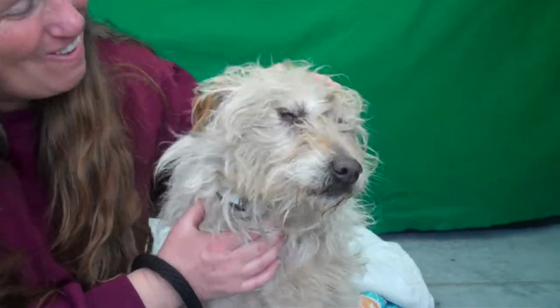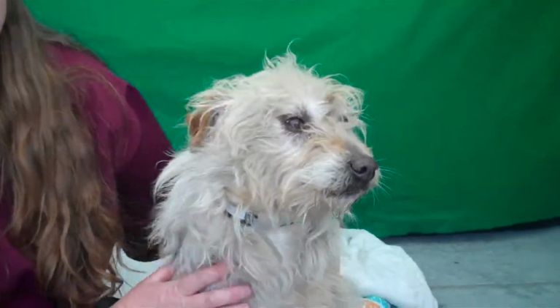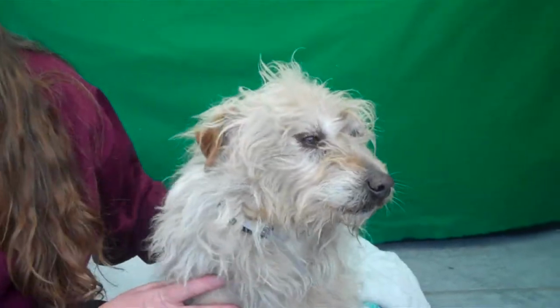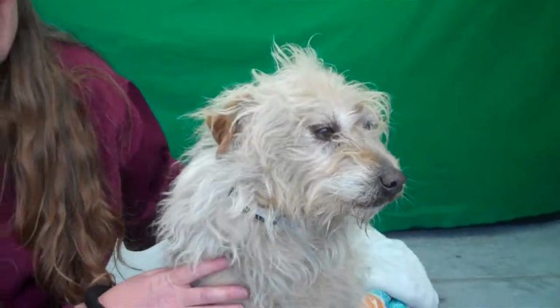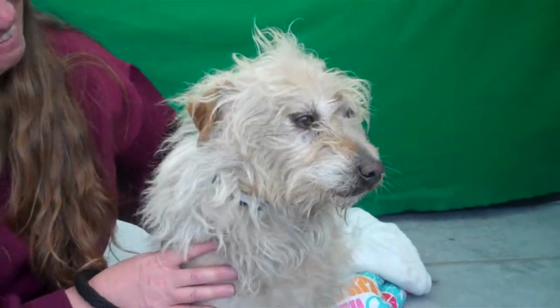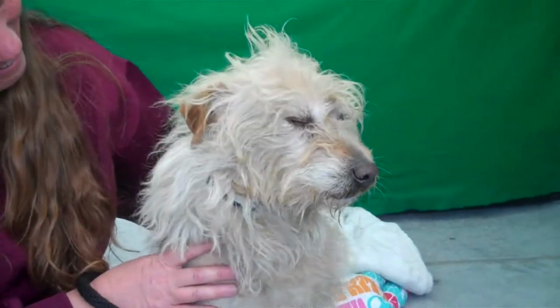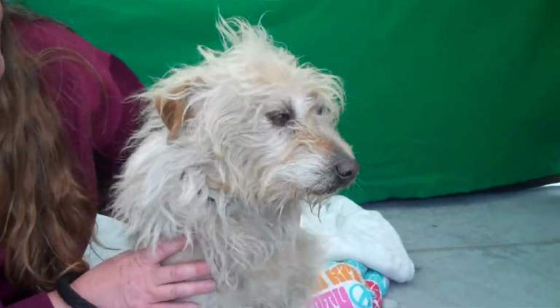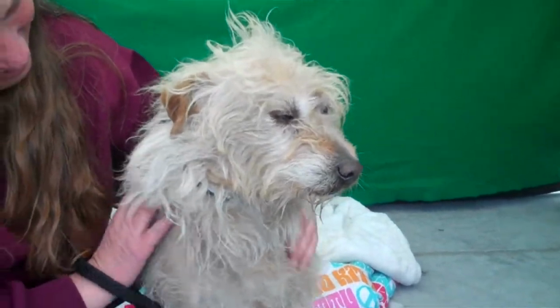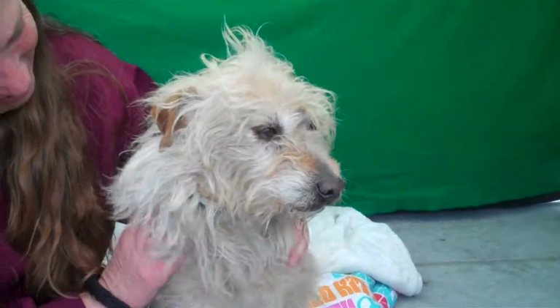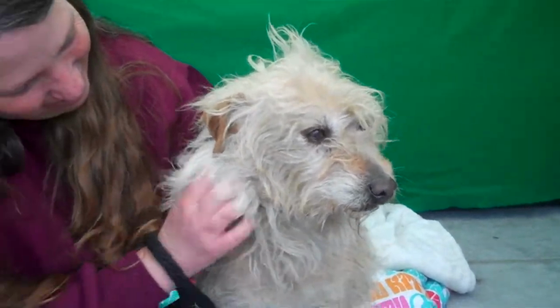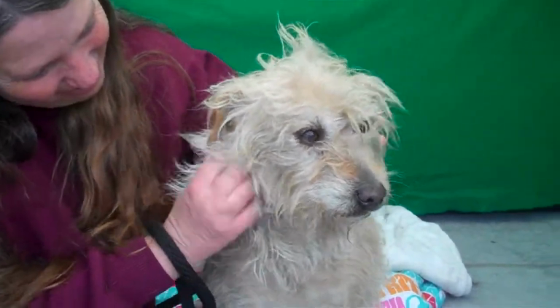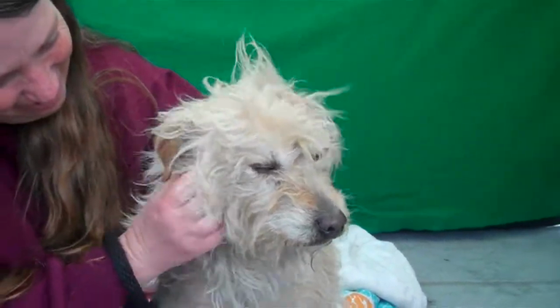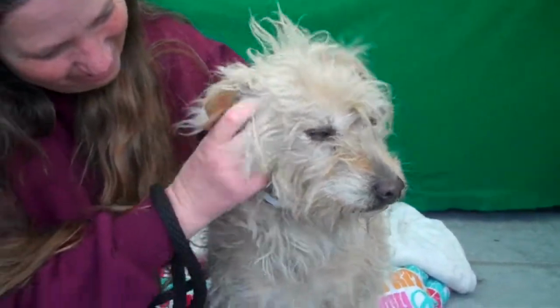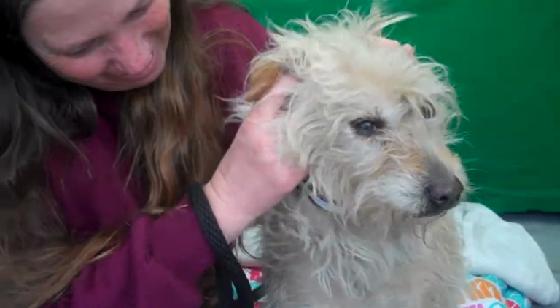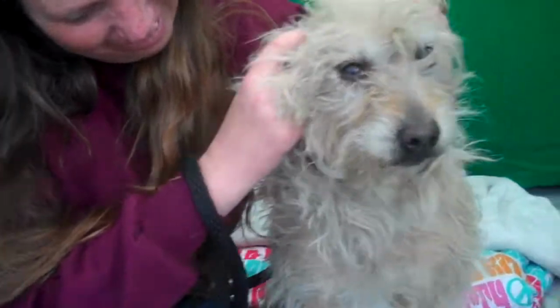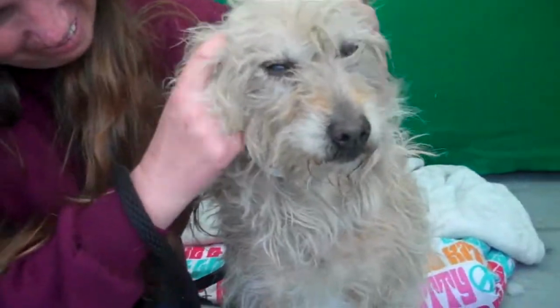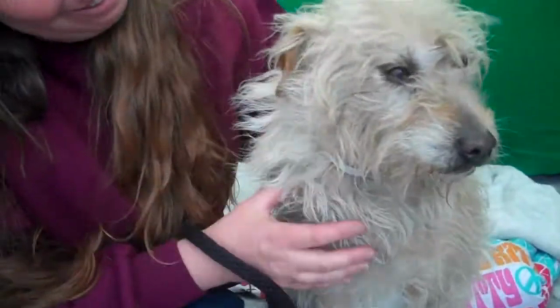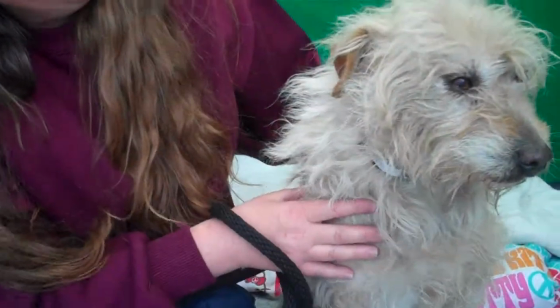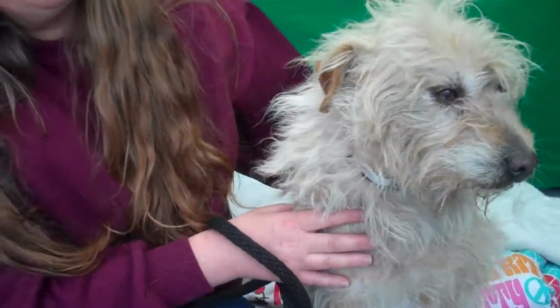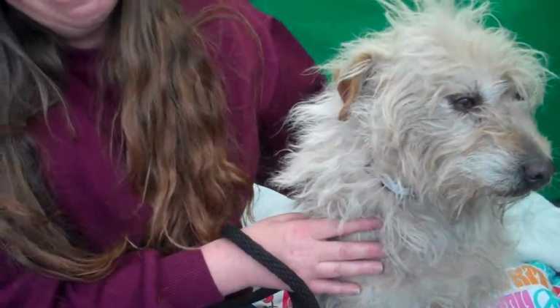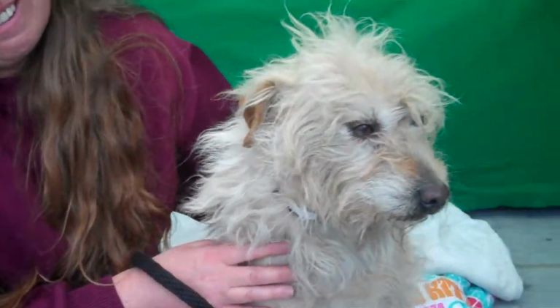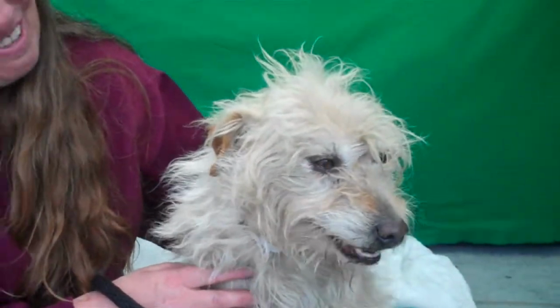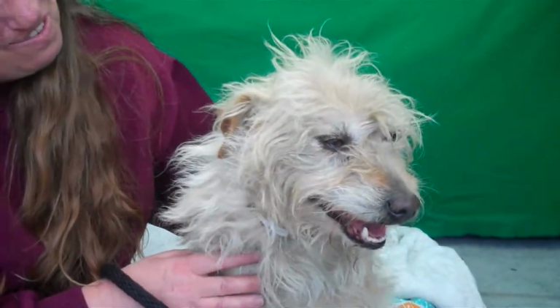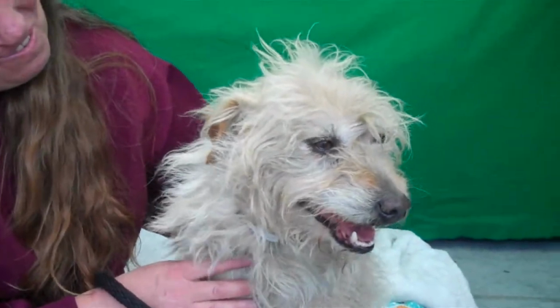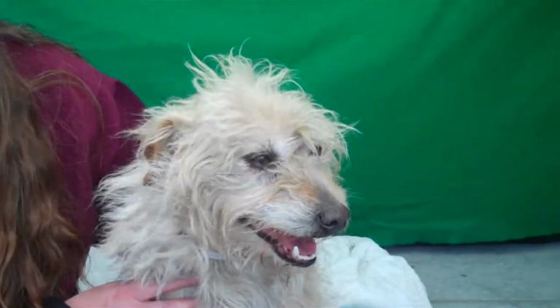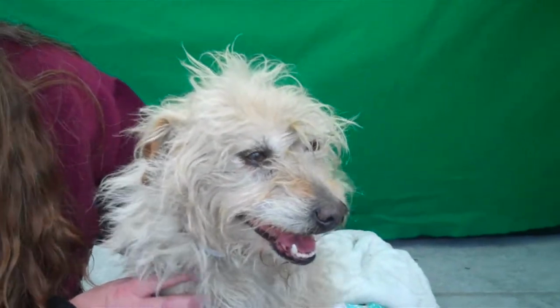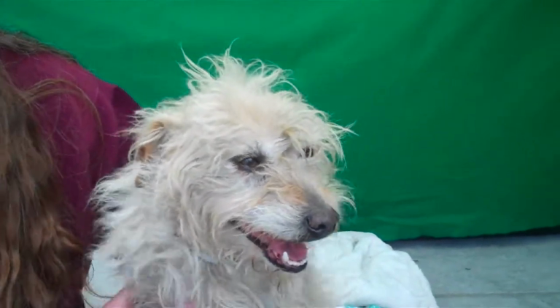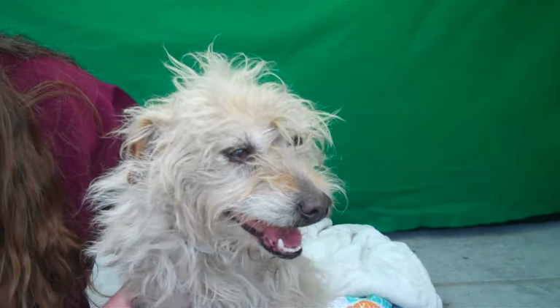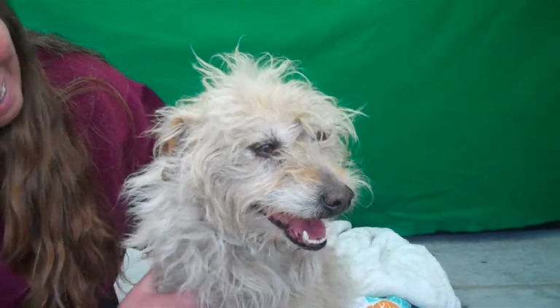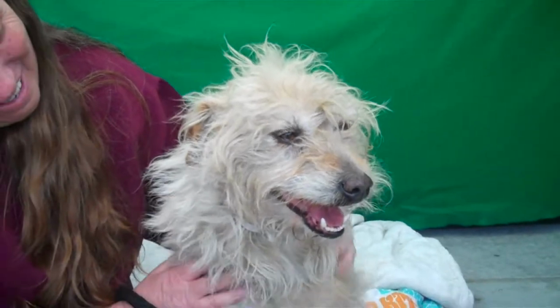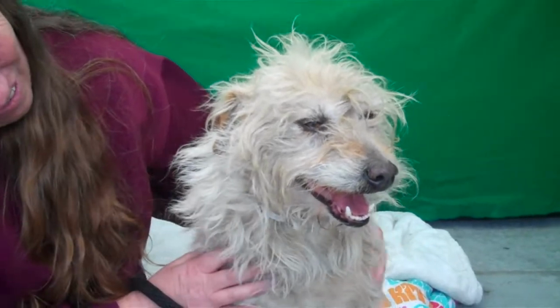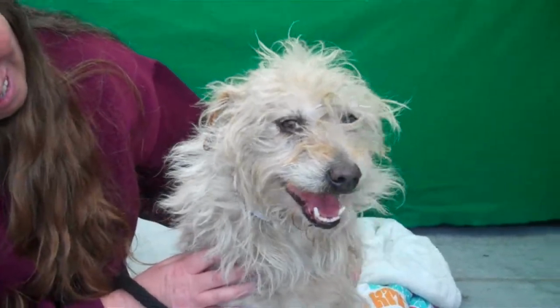So if you're interested in Happy, please come down to the shelter and meet Happy. His ID number is A-516-0995. Goodbye, Happy.